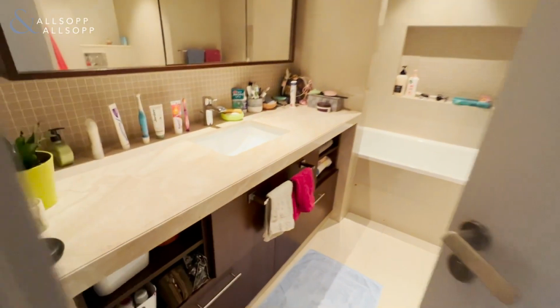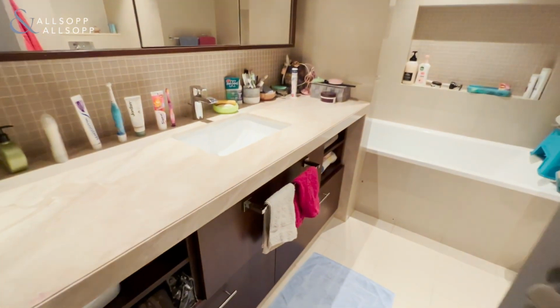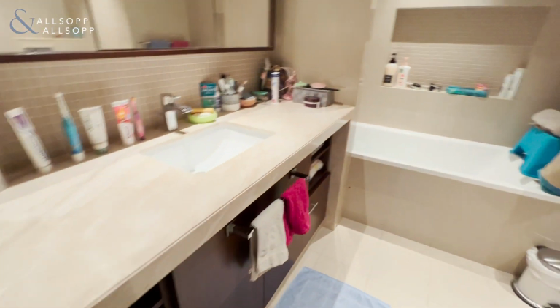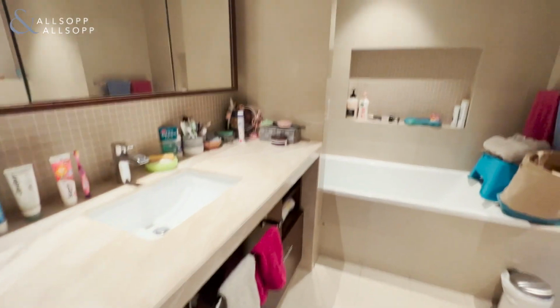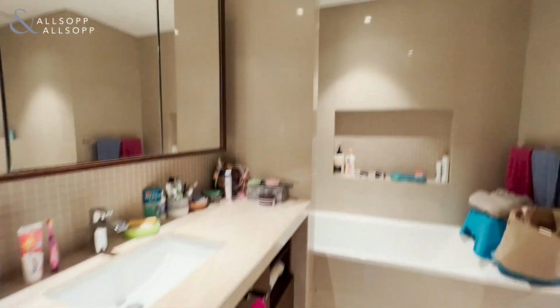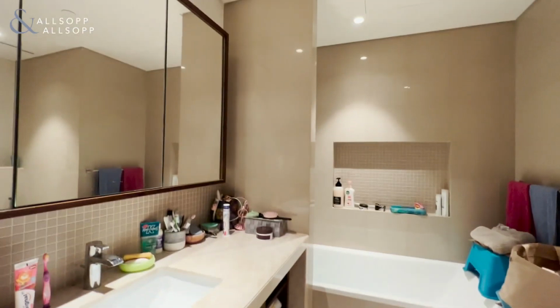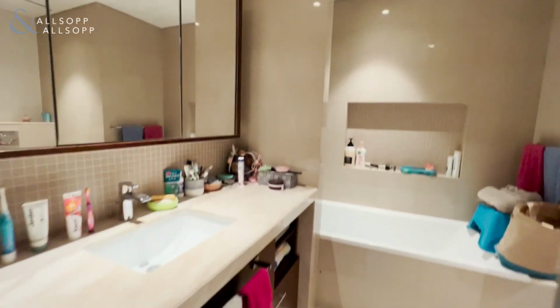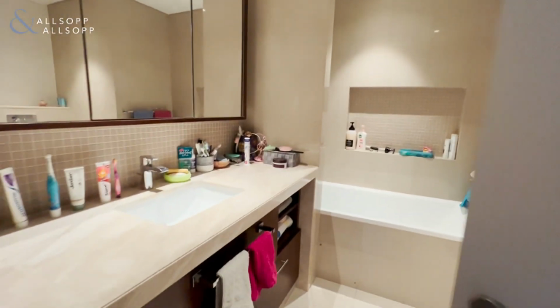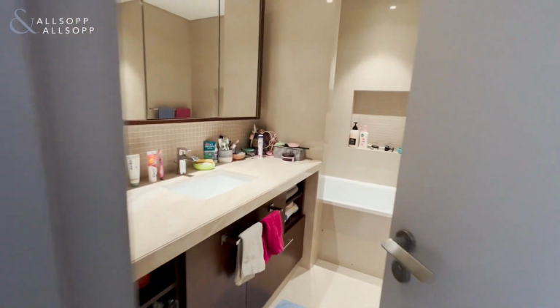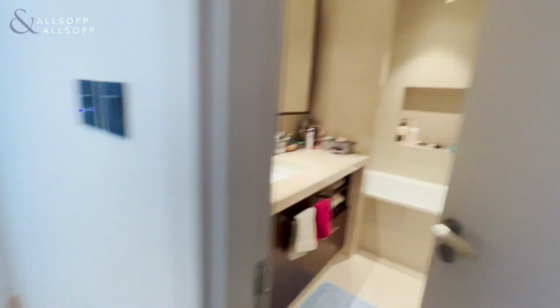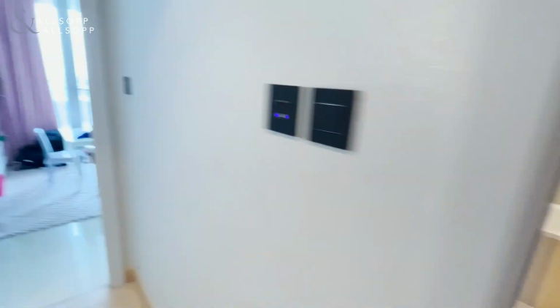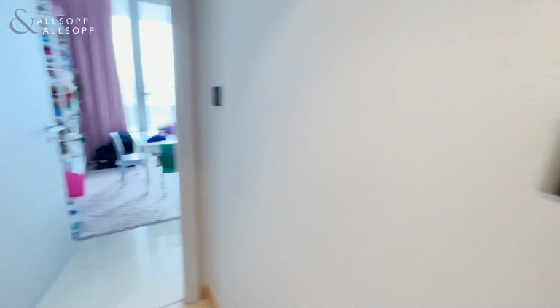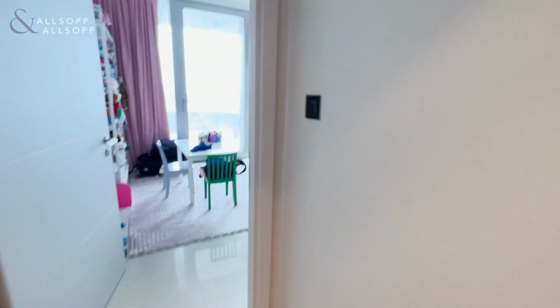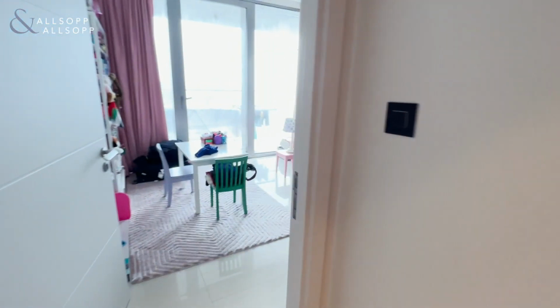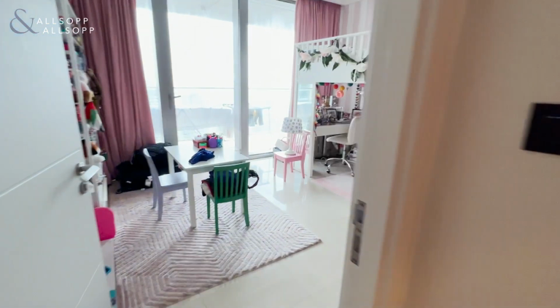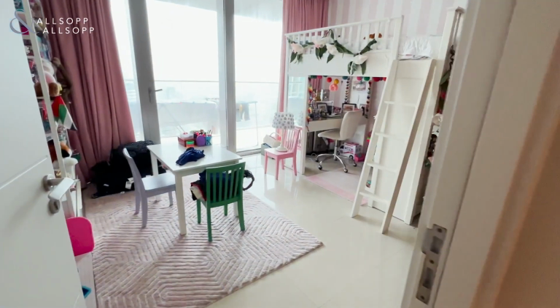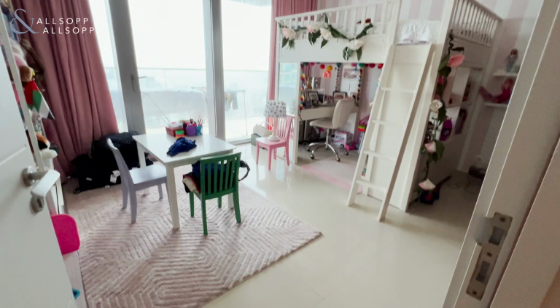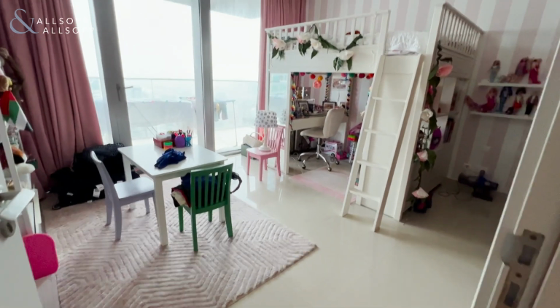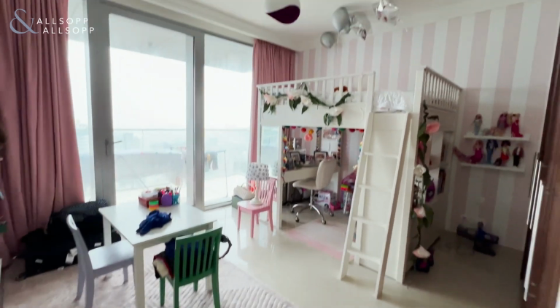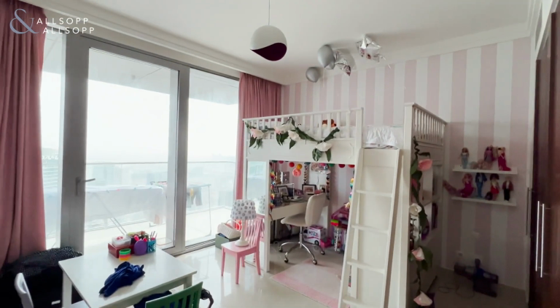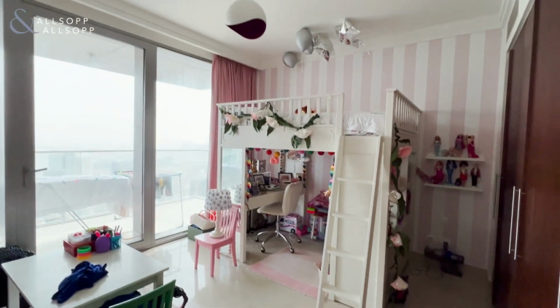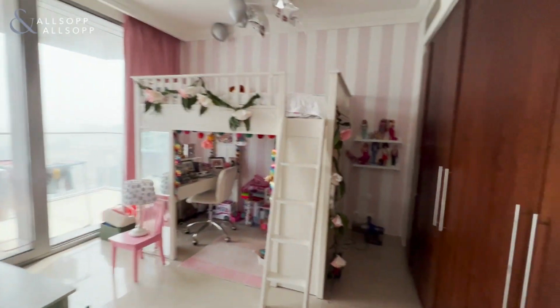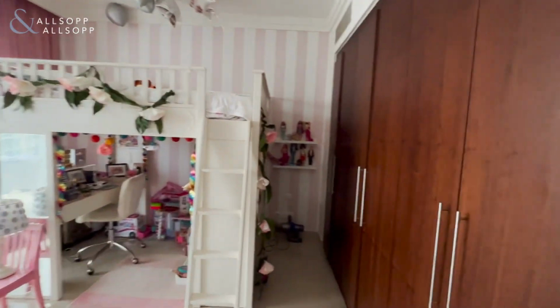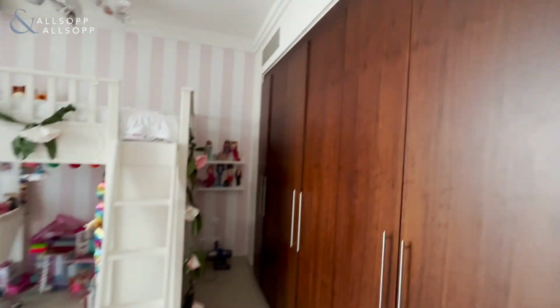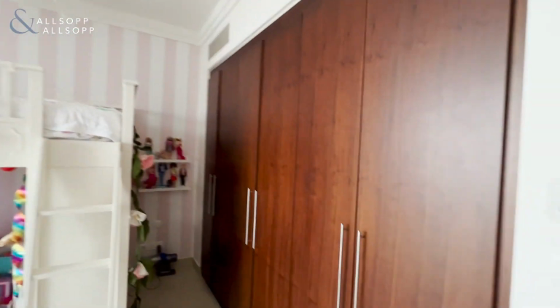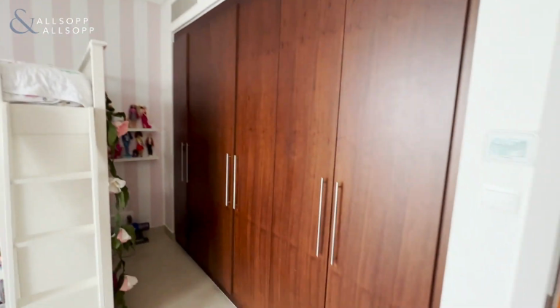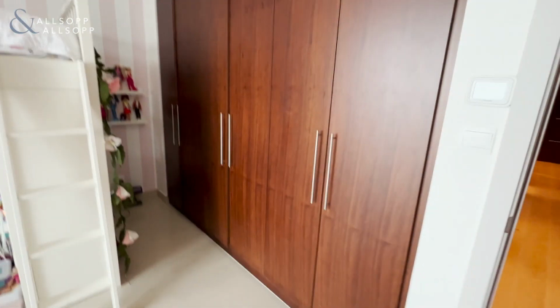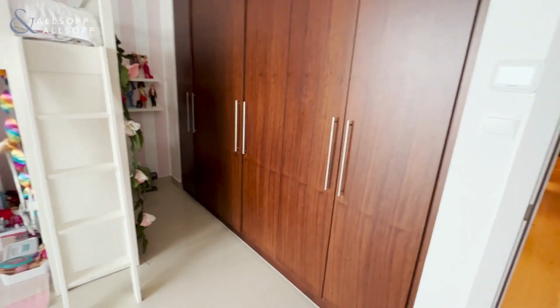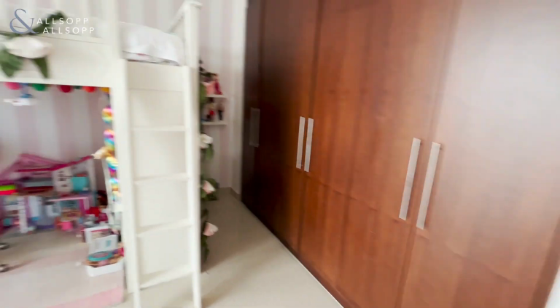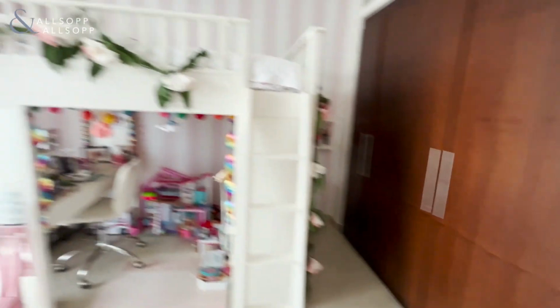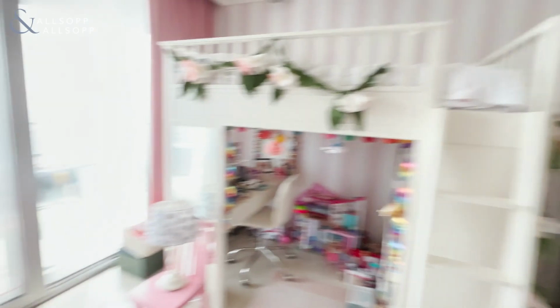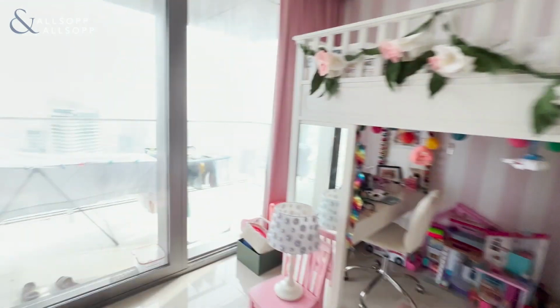You also have the family bathroom for bedrooms two and three. Into the second bedroom, which is kitted out as a children's bedroom with five double wardrobes.